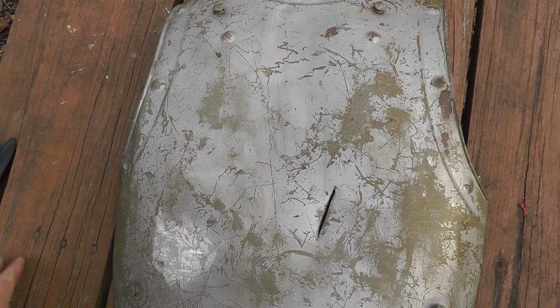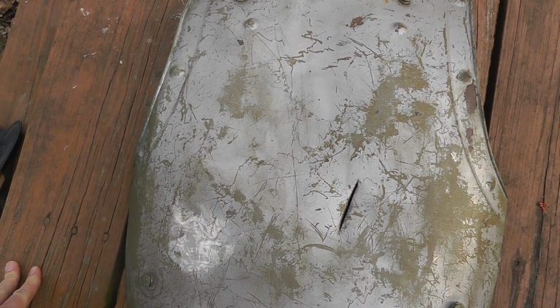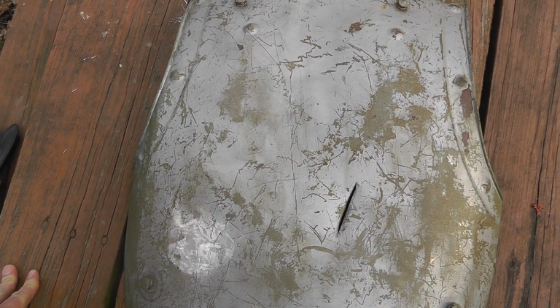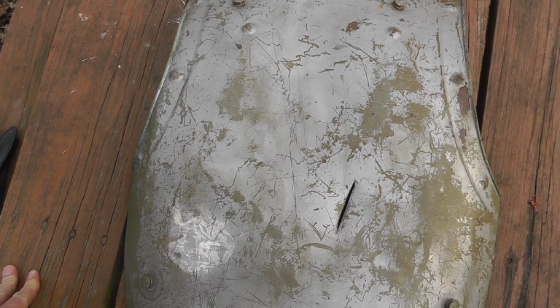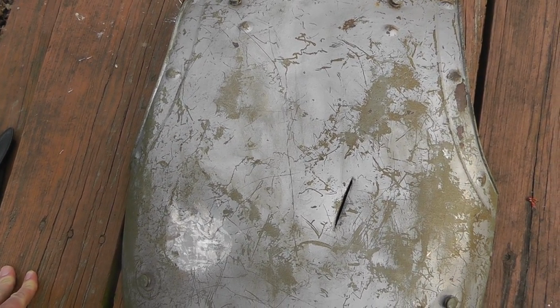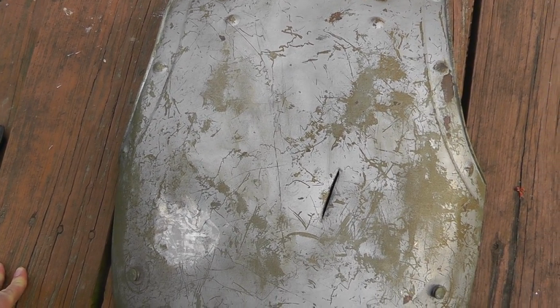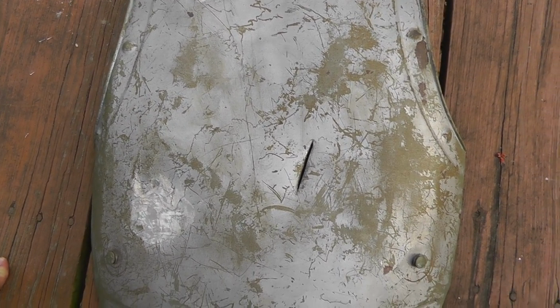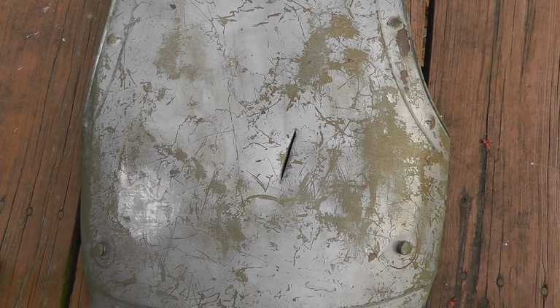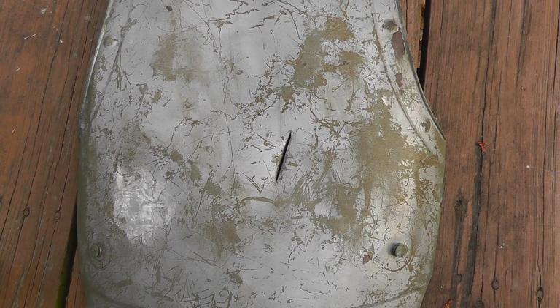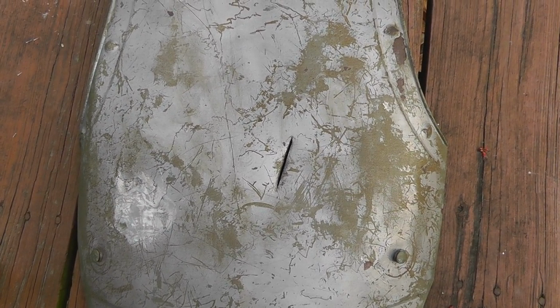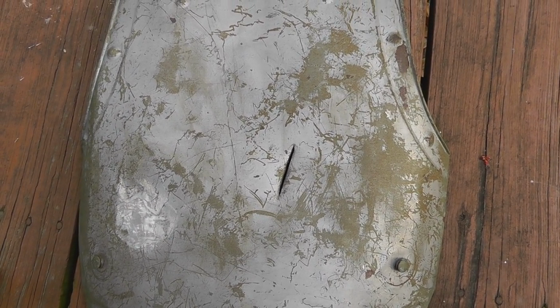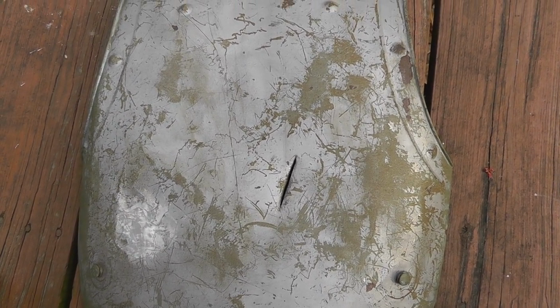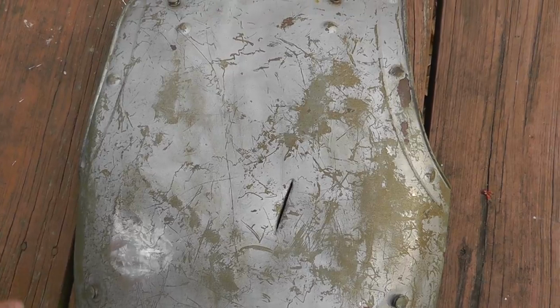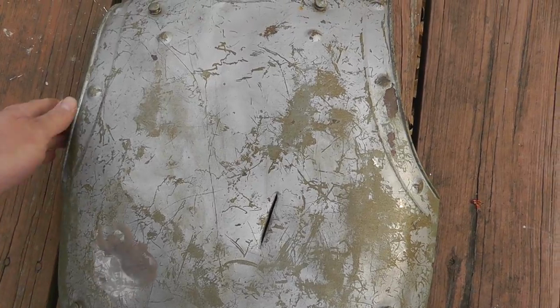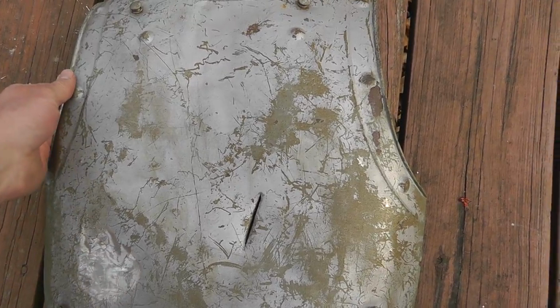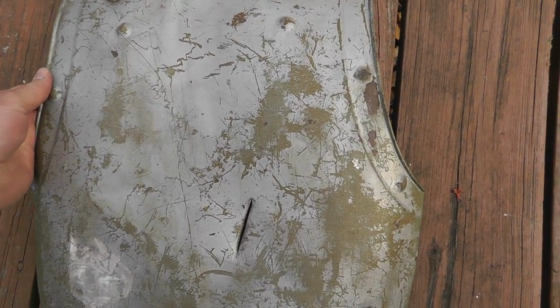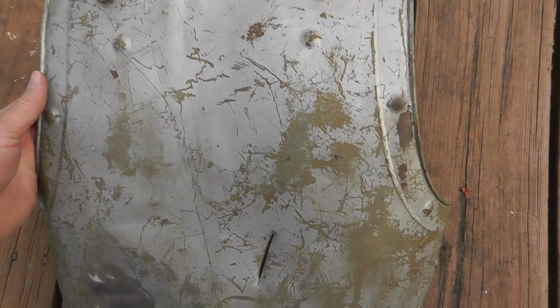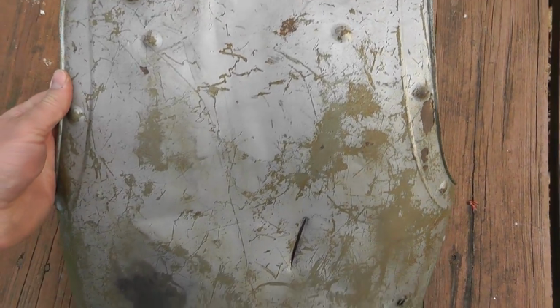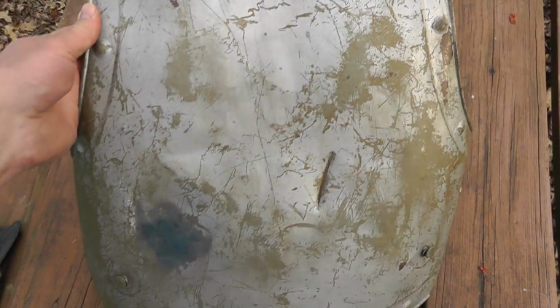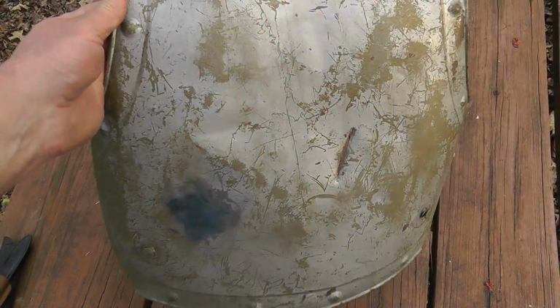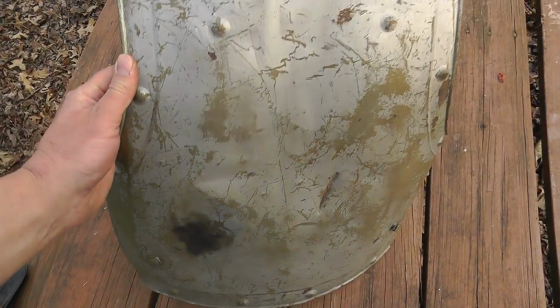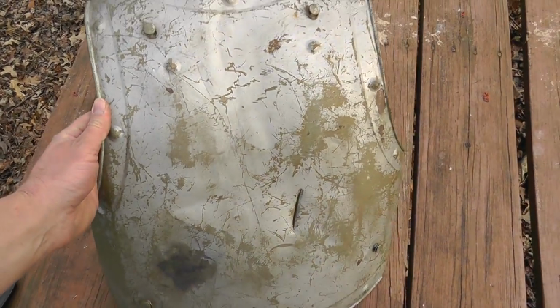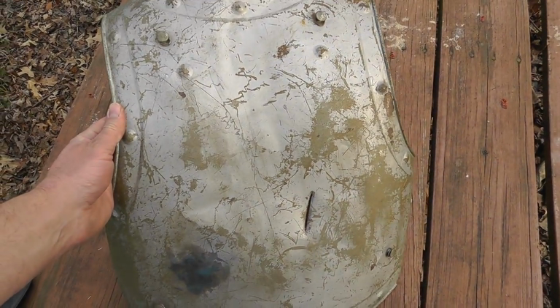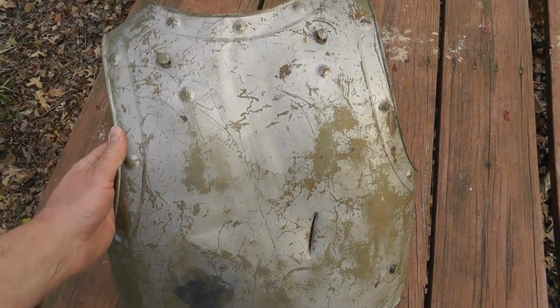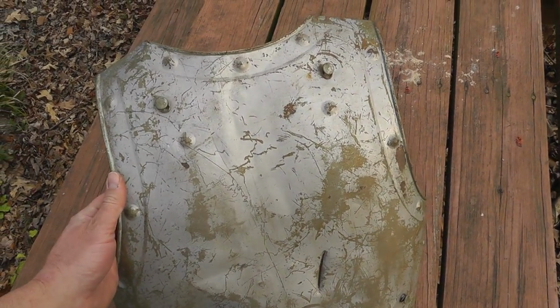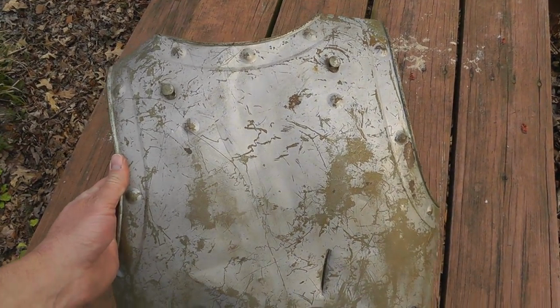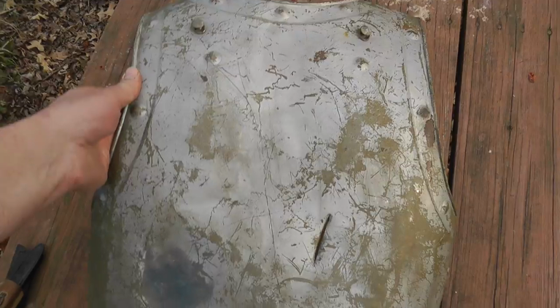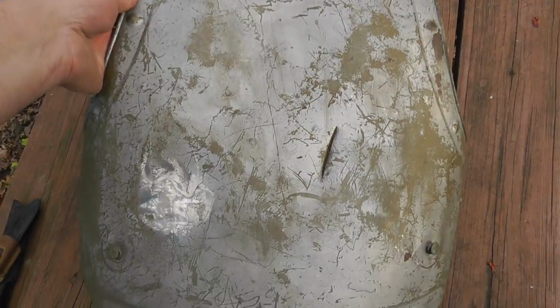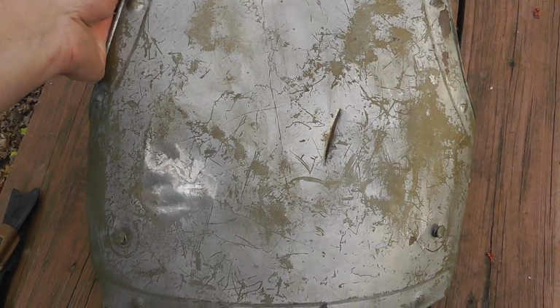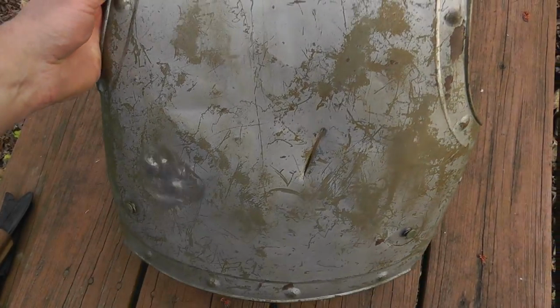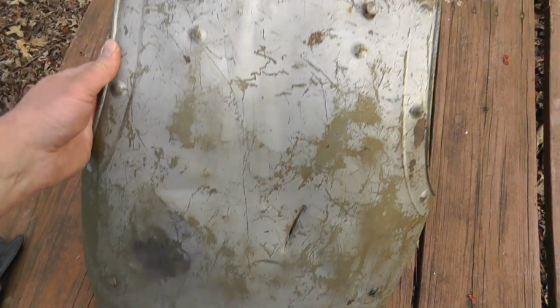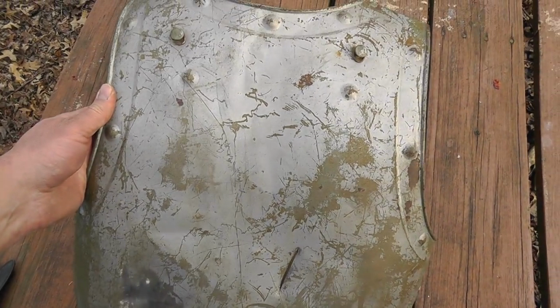Something I'm gonna have to learn a little bit about. Neat looking piece. It'll look good hanging on the wall.